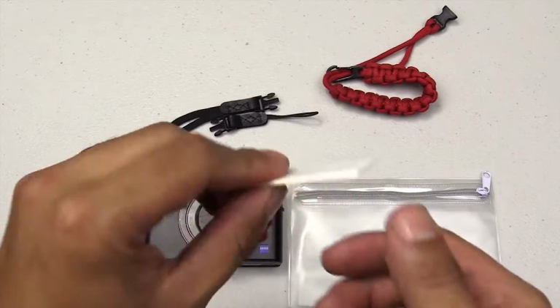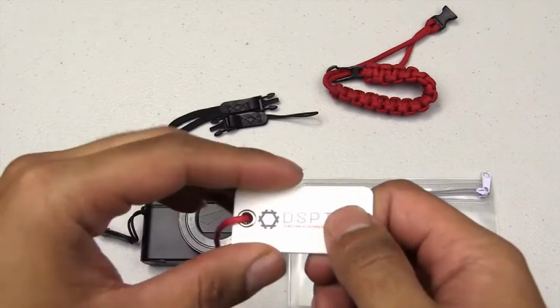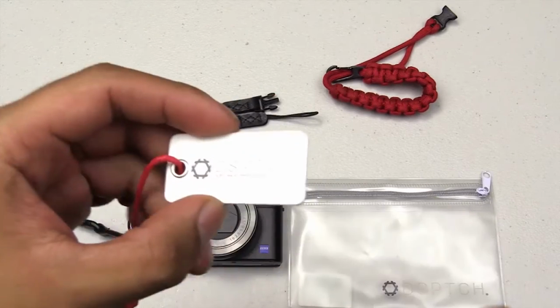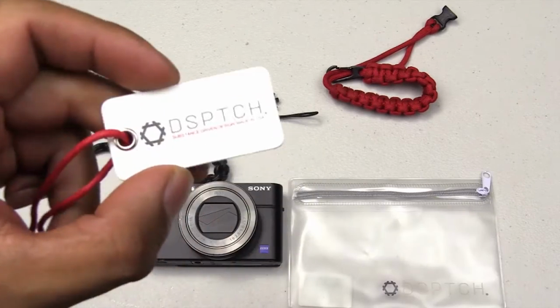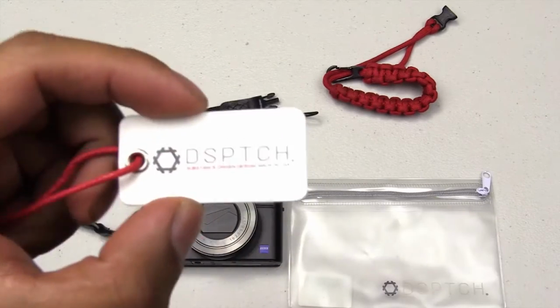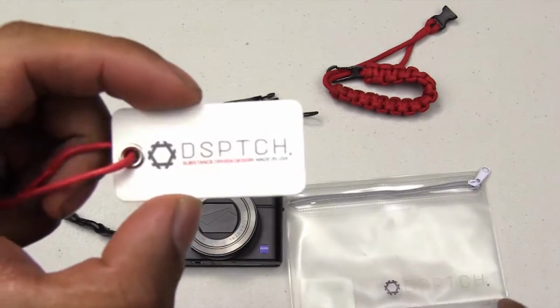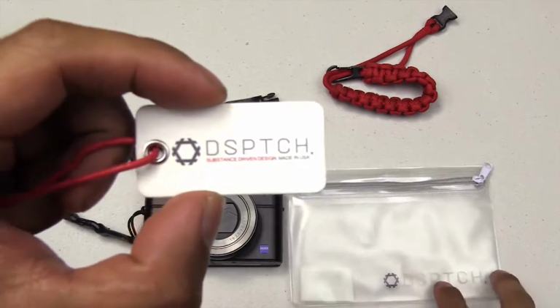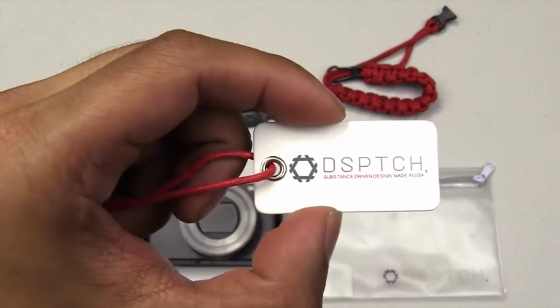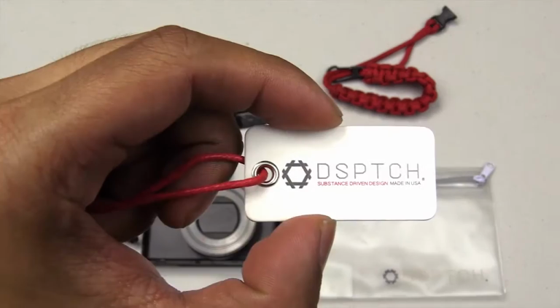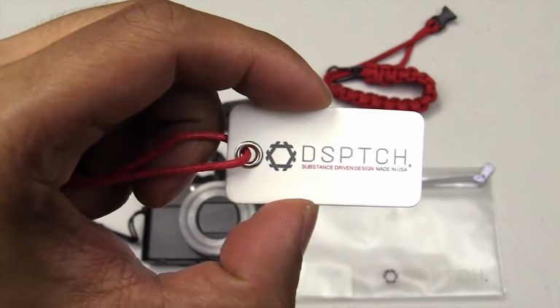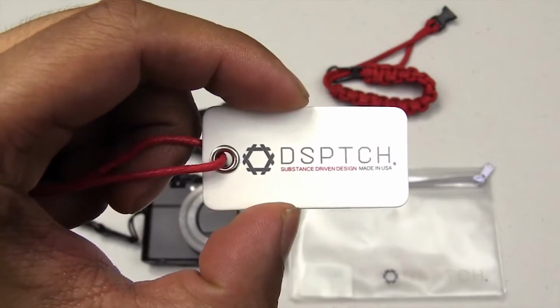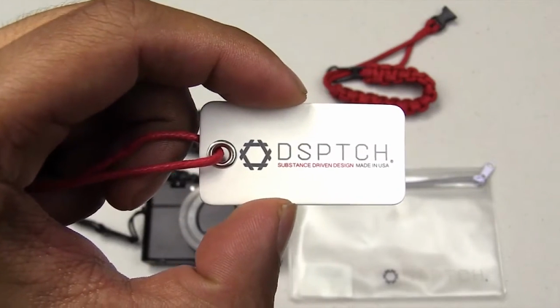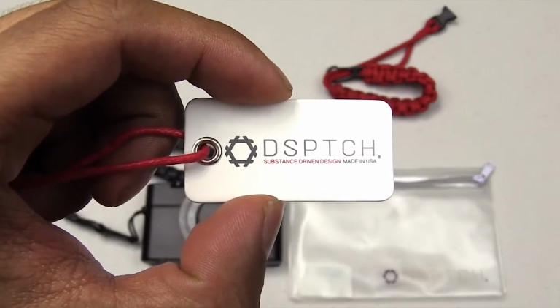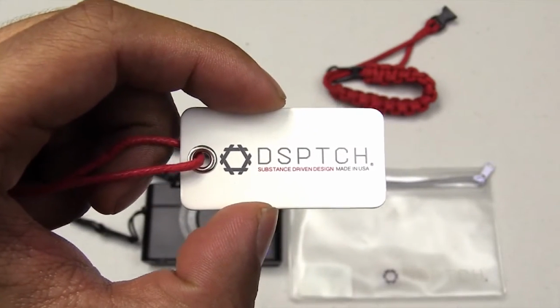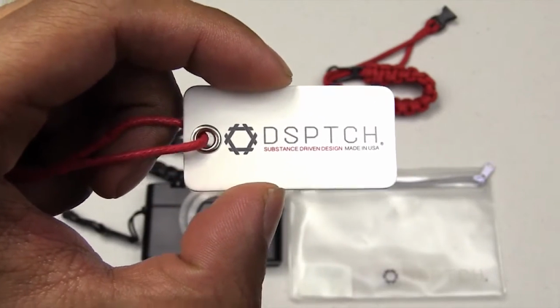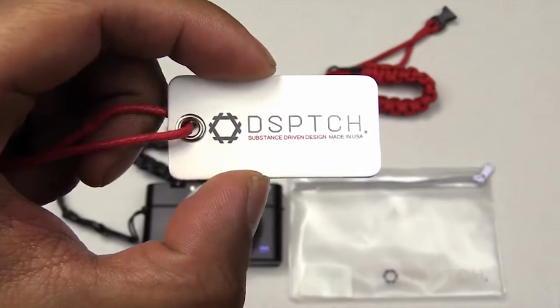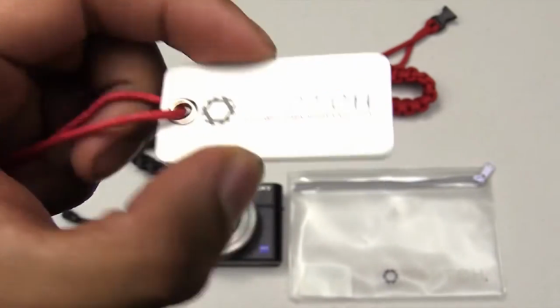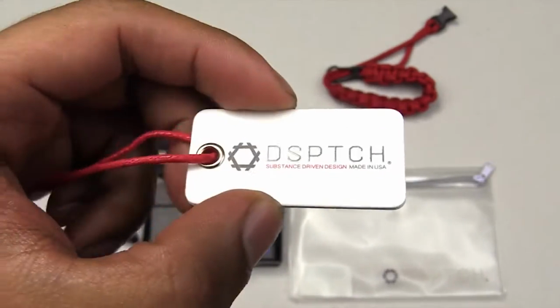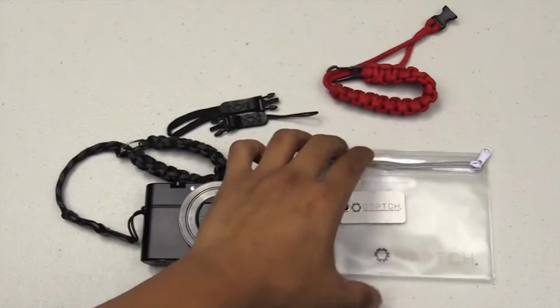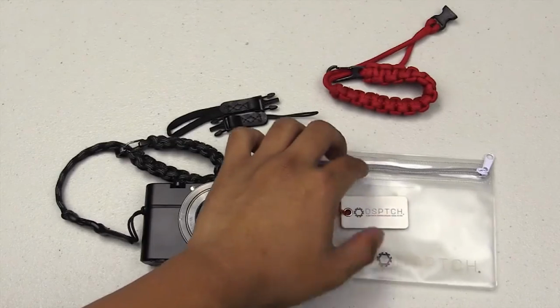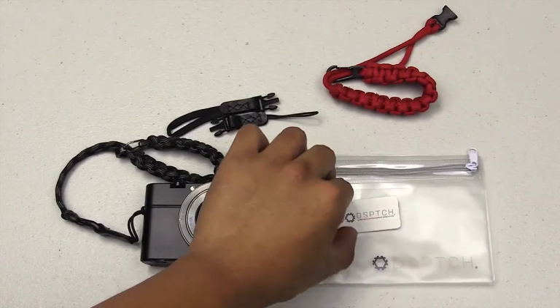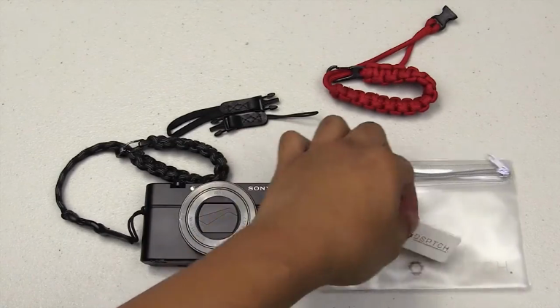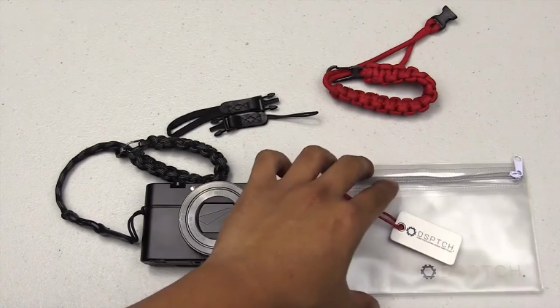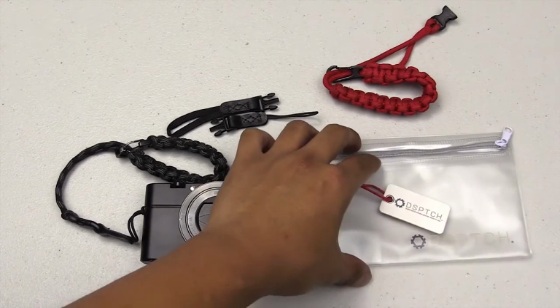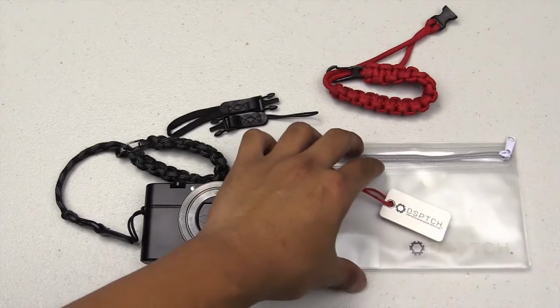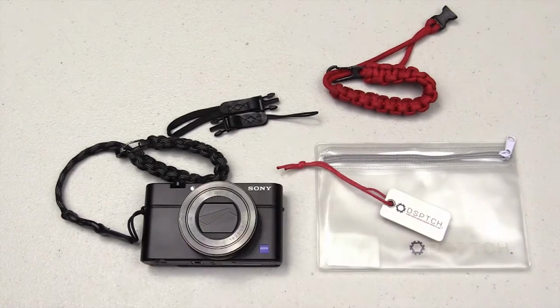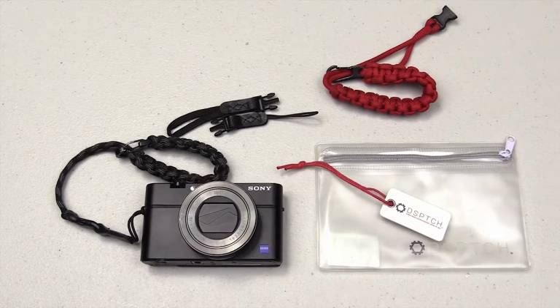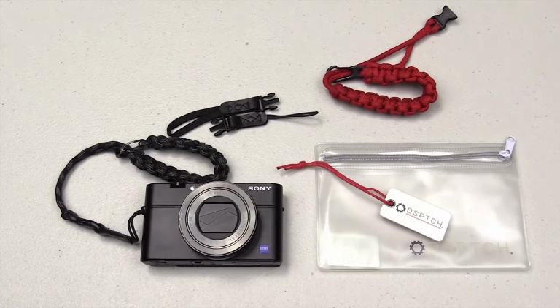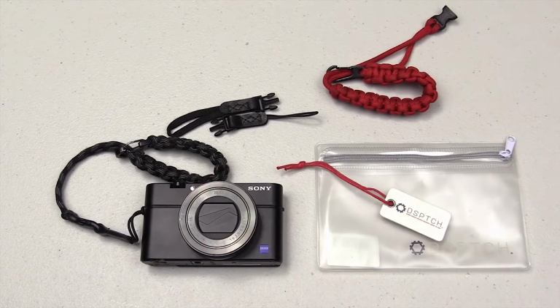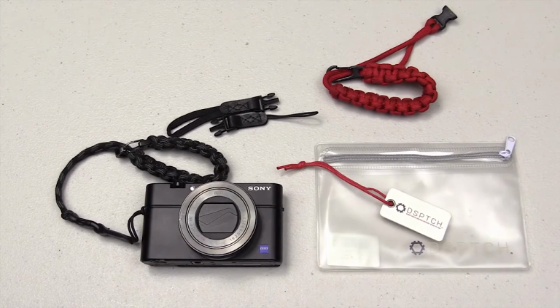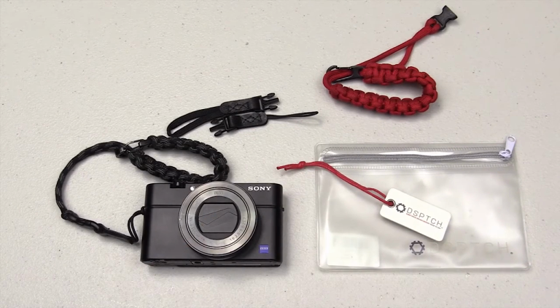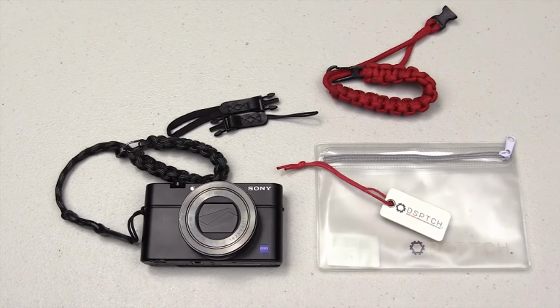Dispatch is a company based in San Francisco and their tagline is 'substance driven design, made in the USA.' I actually visited San Francisco not too long ago and visited the brick and mortar store over there. Pretty cool.